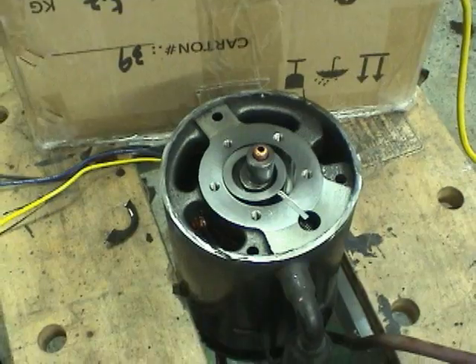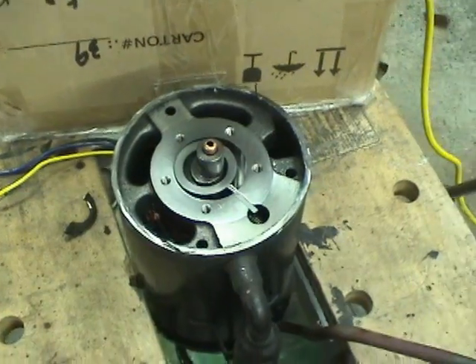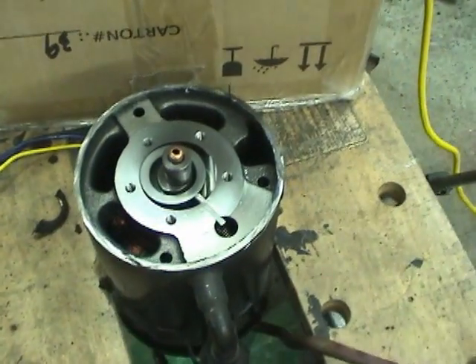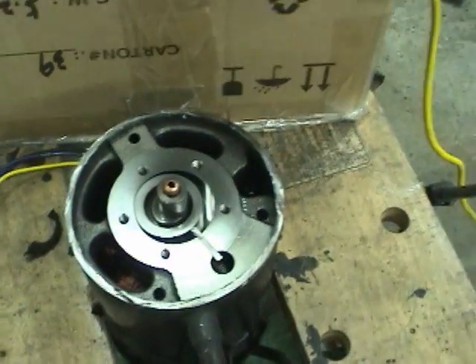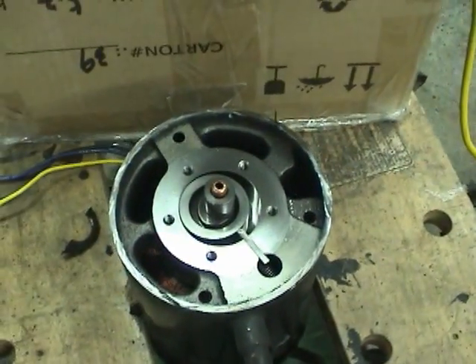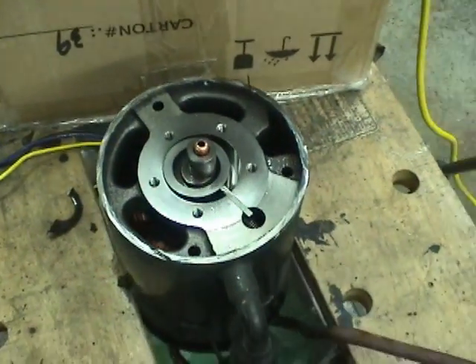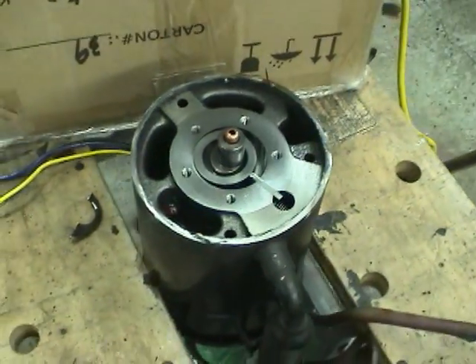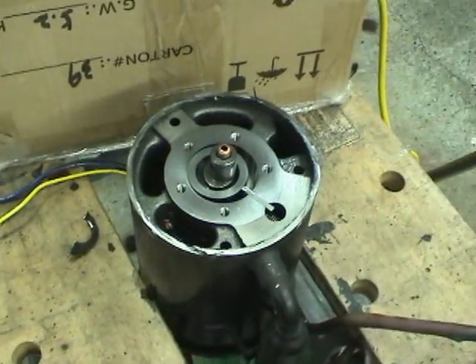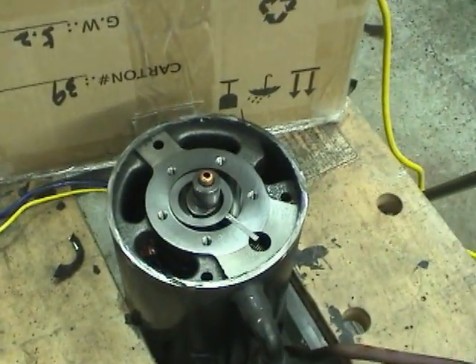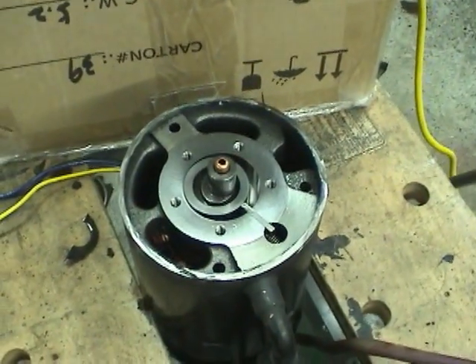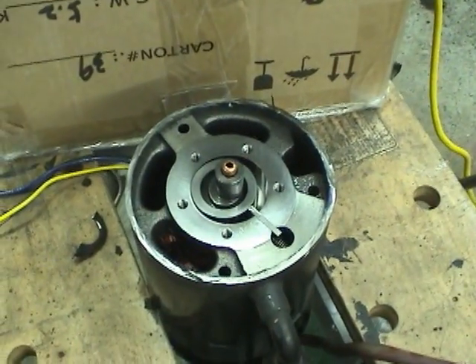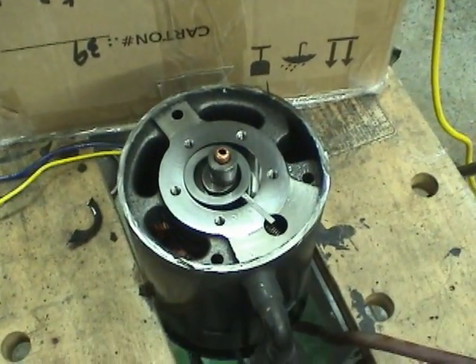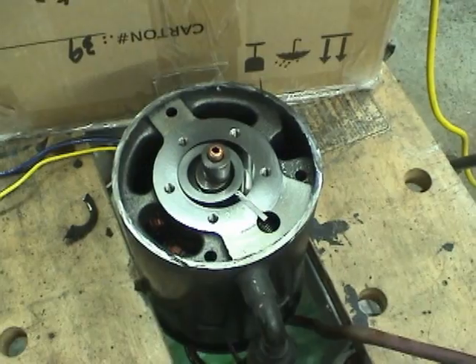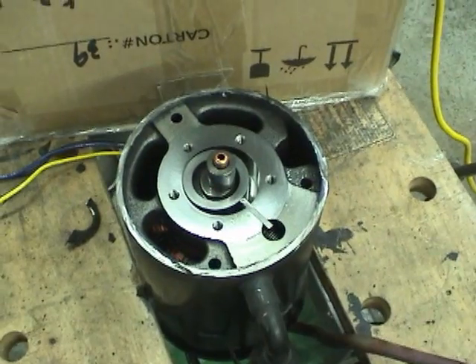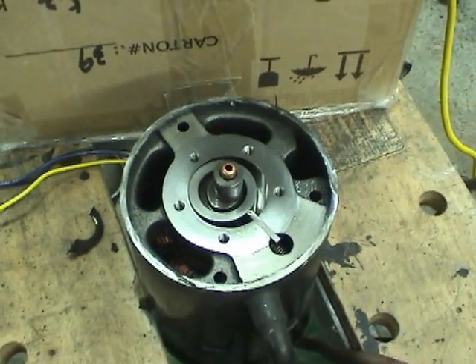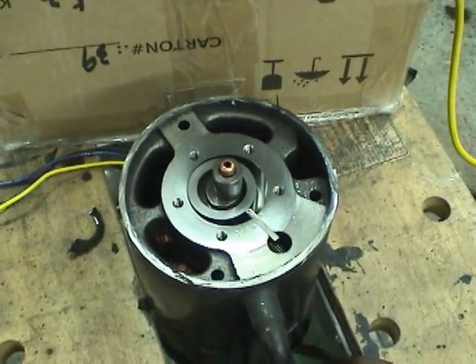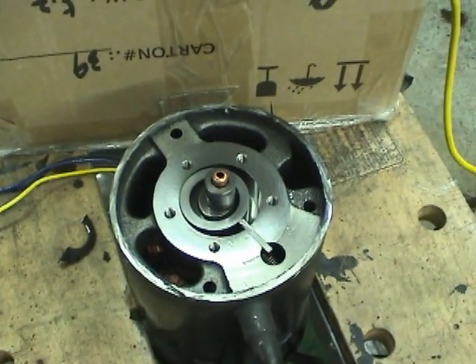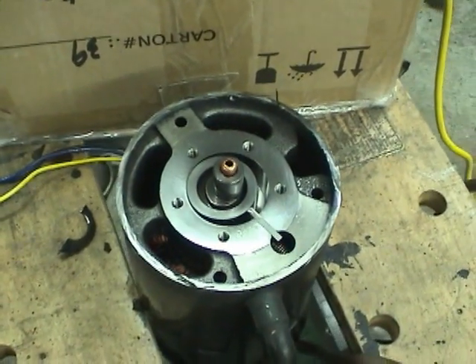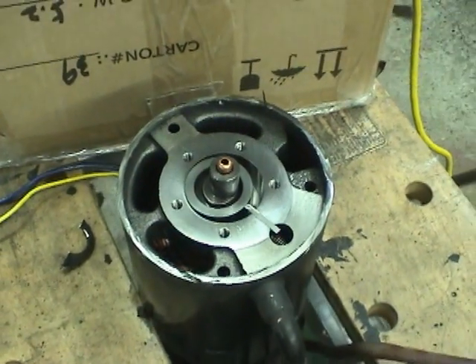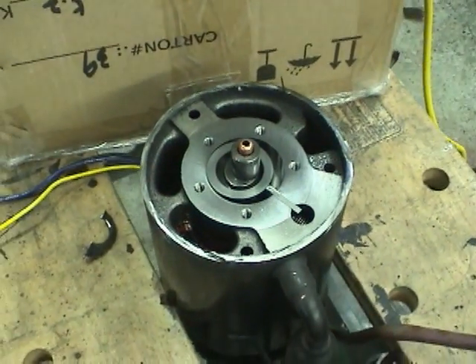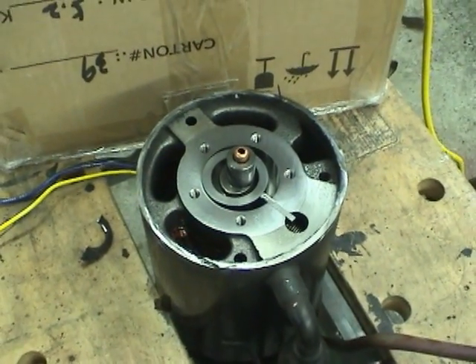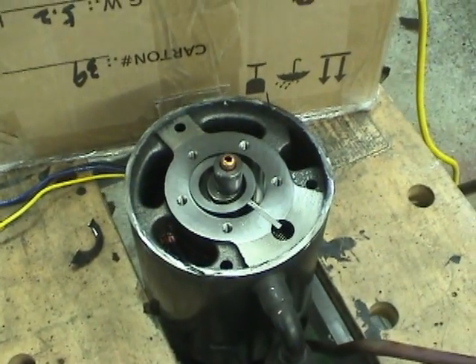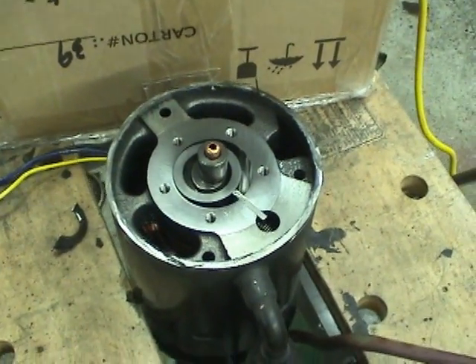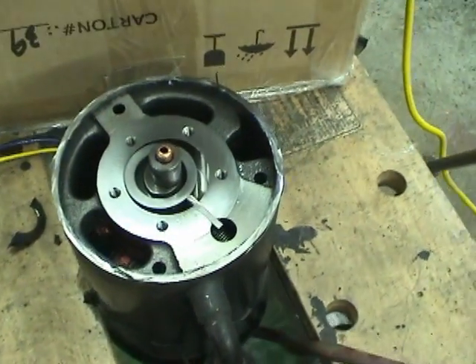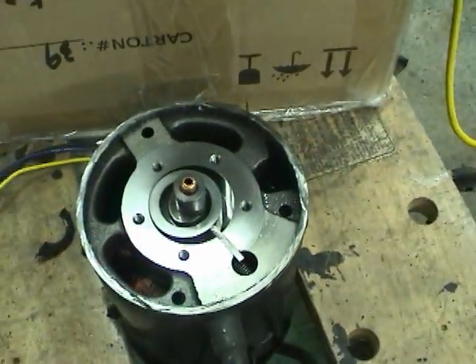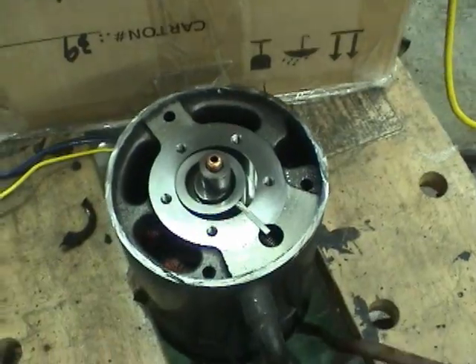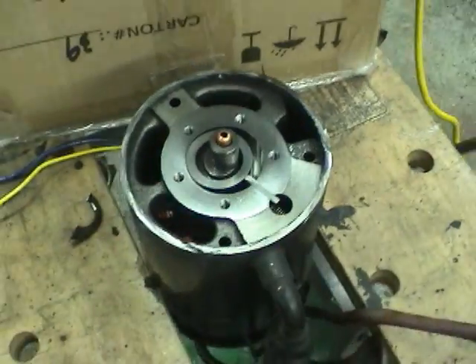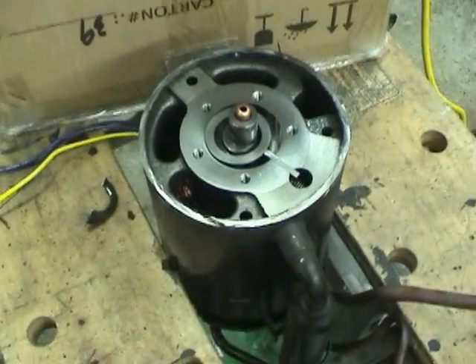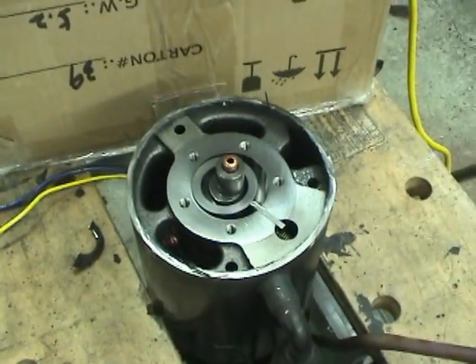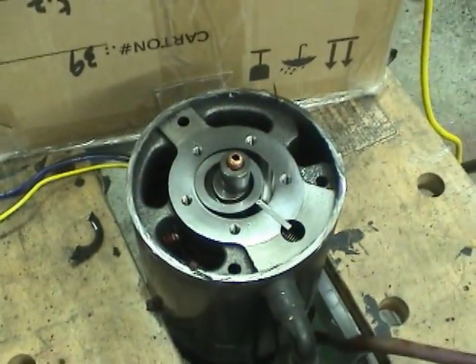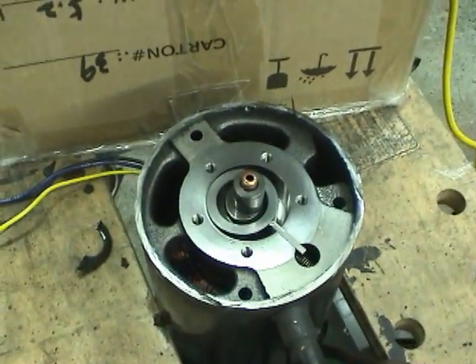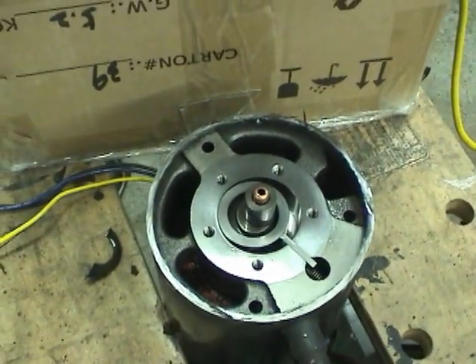Hi guys, David here. What I've got here is a rotary refrigeration compressor out of a 5,000 BTU window air conditioner. I'm going to try to answer a question that some people had about these compressors and why they don't pump much air when there's no back pressure.